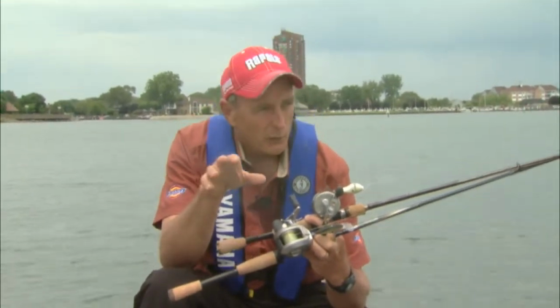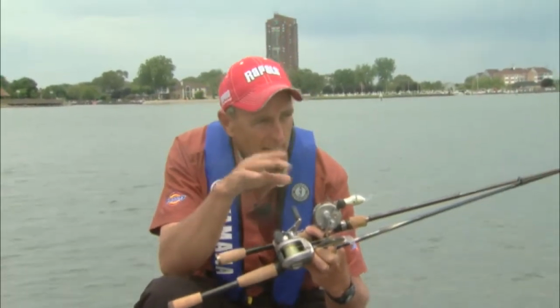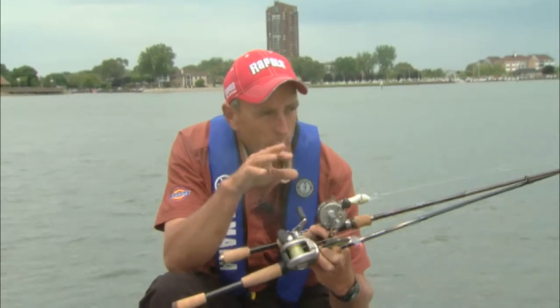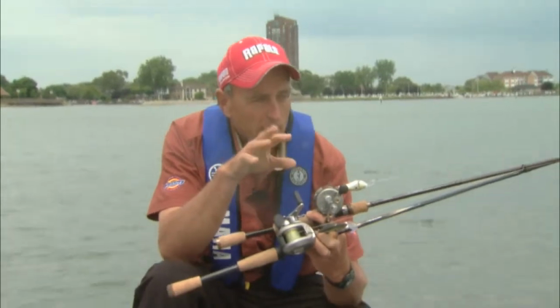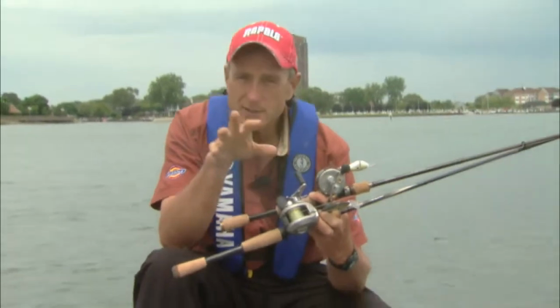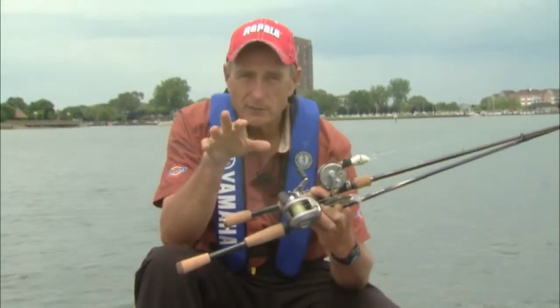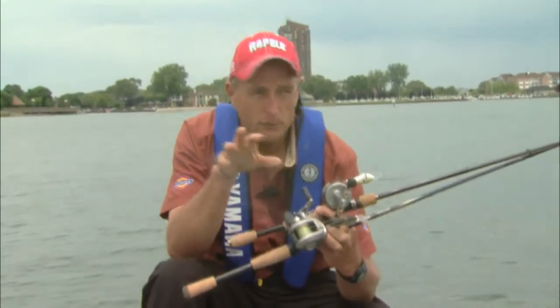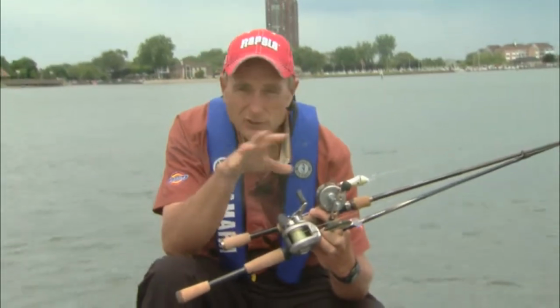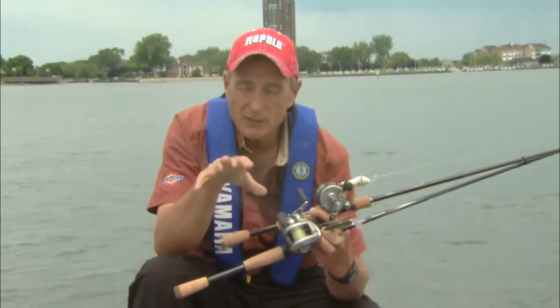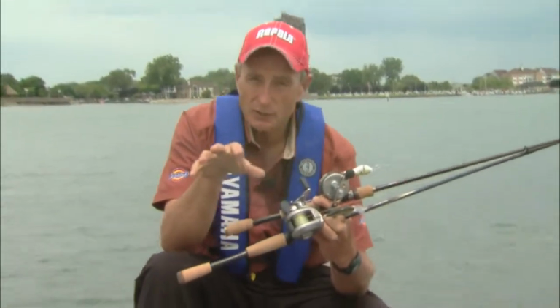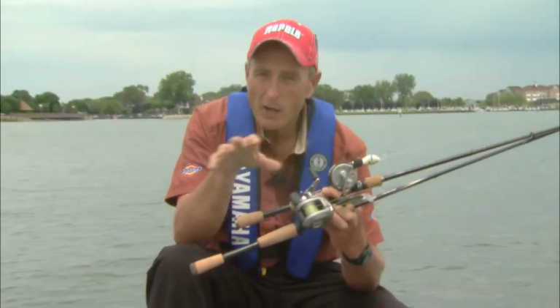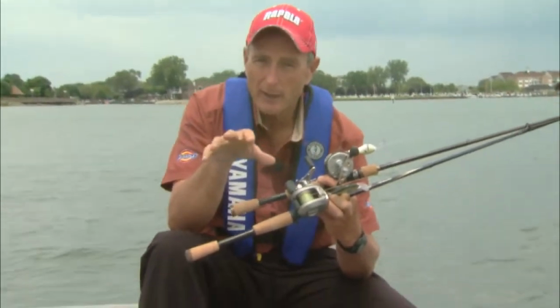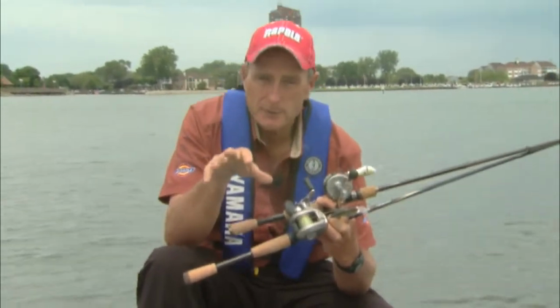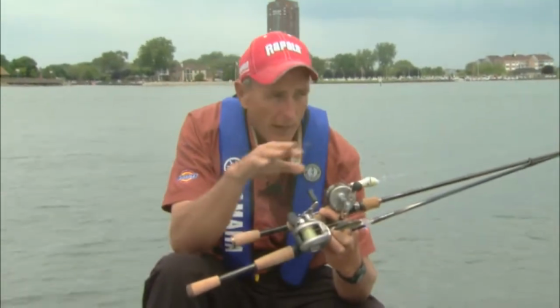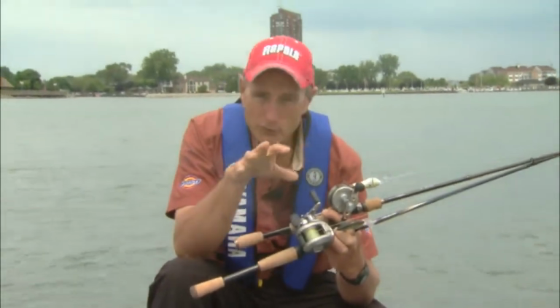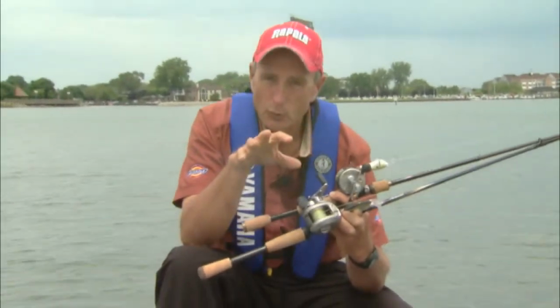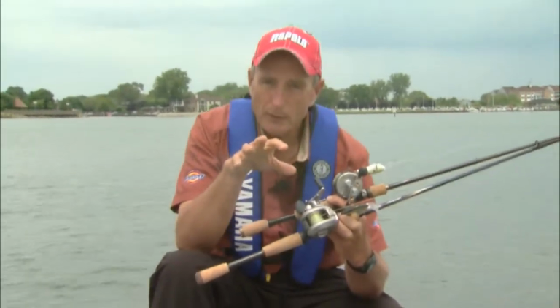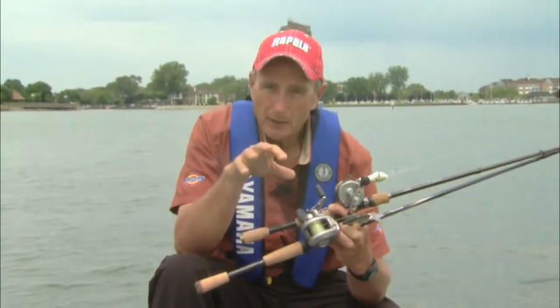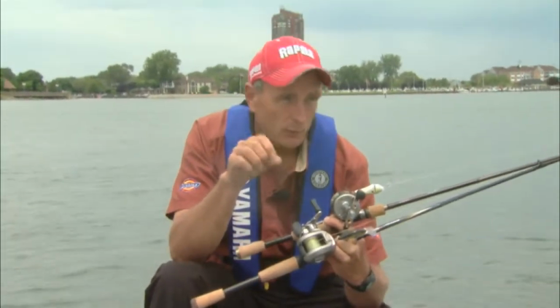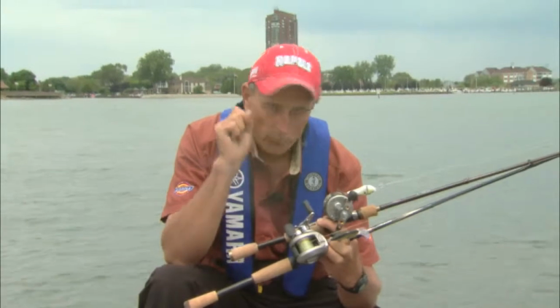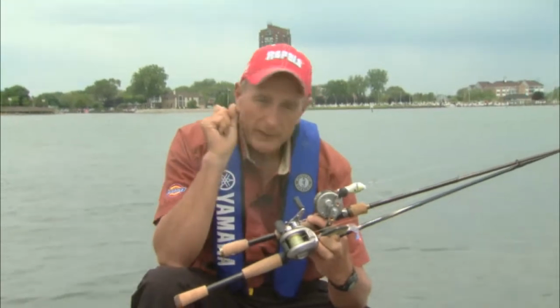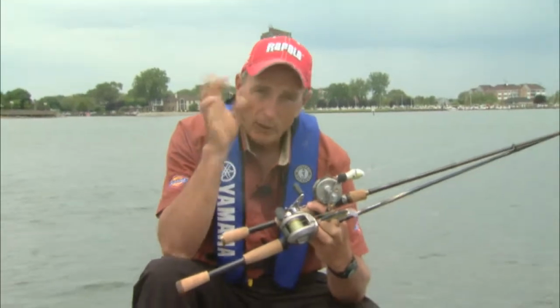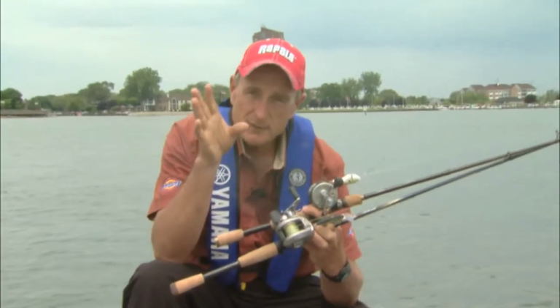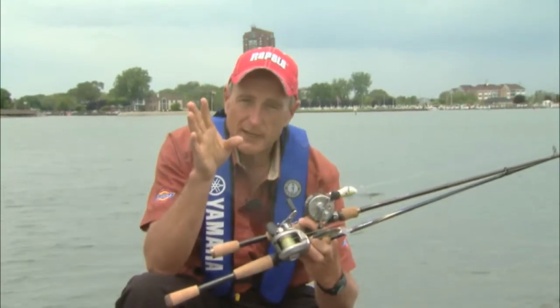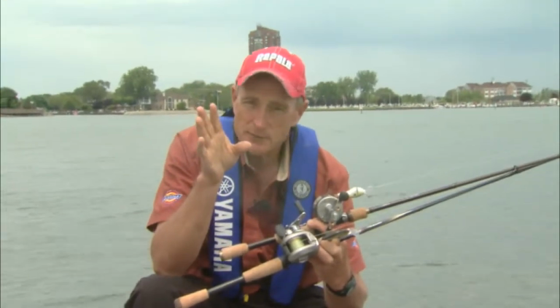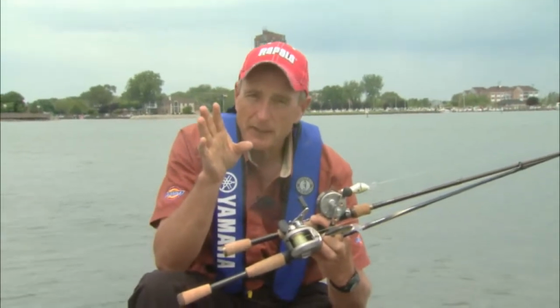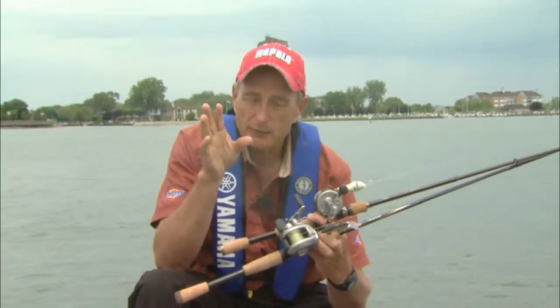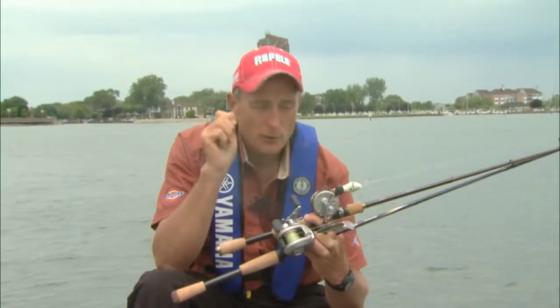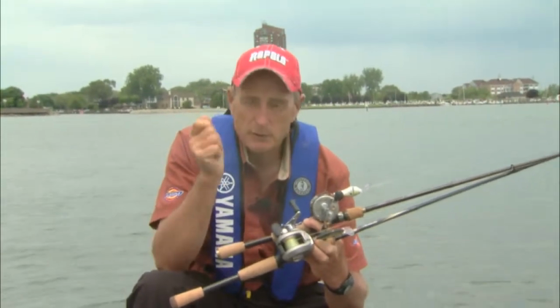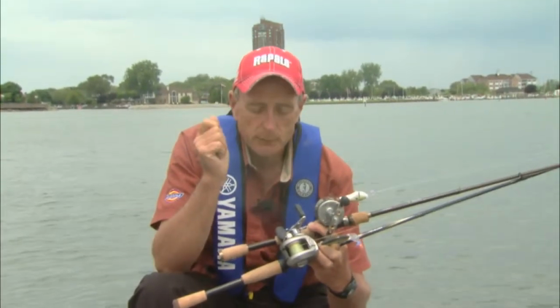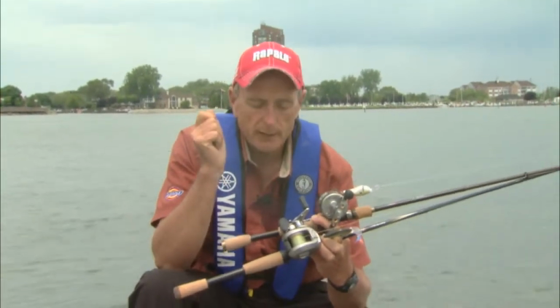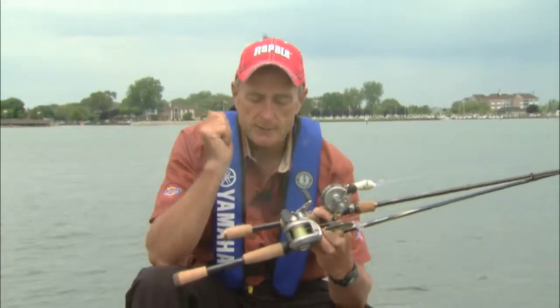Today we were casting to vegetation and rock piles out on a shoal, and we were making long distance casts with the spinning outfits and also doing some target casting.